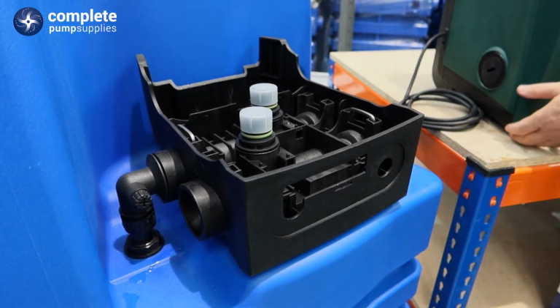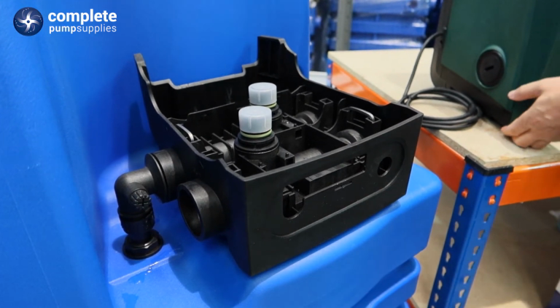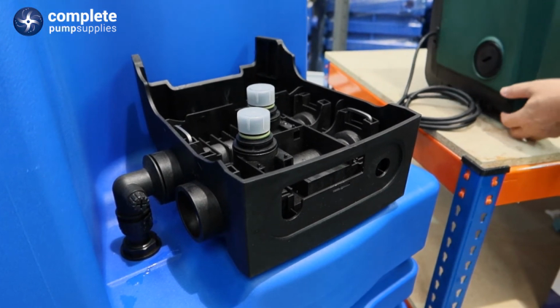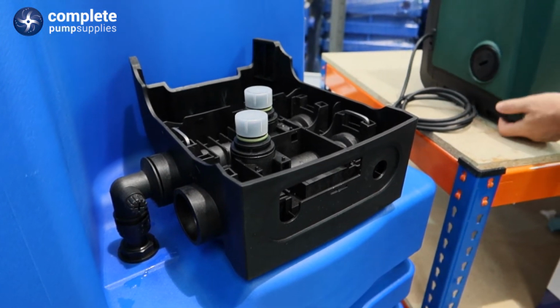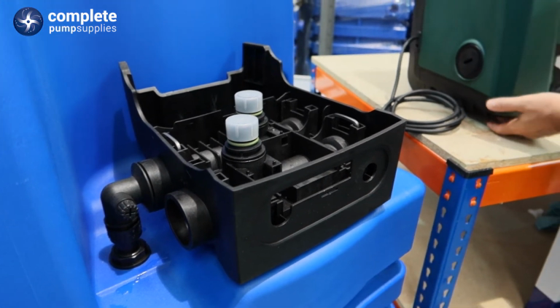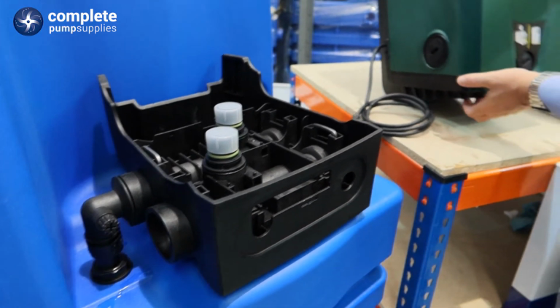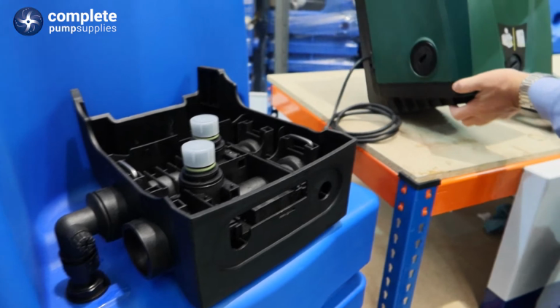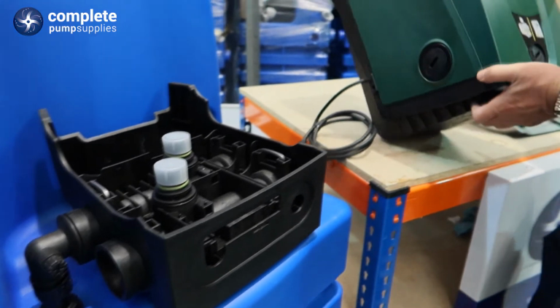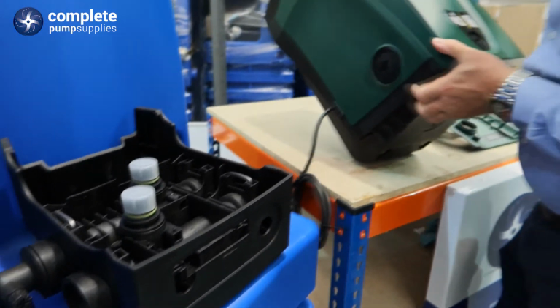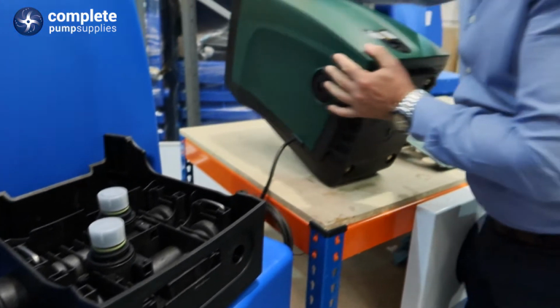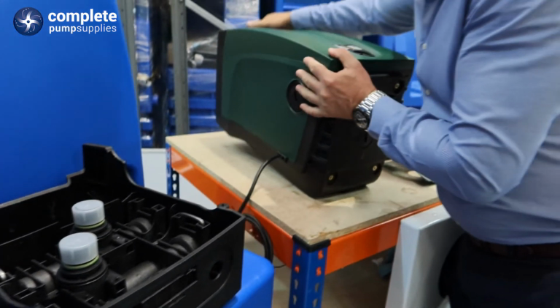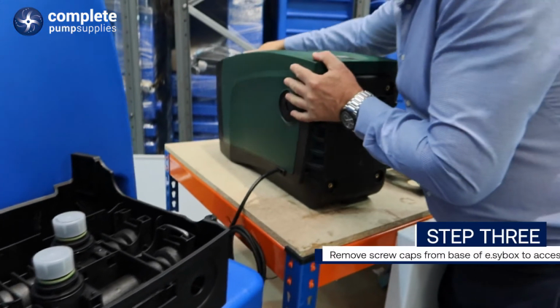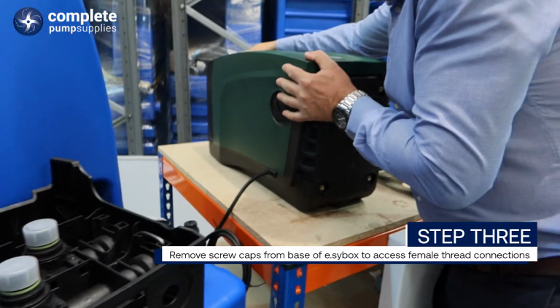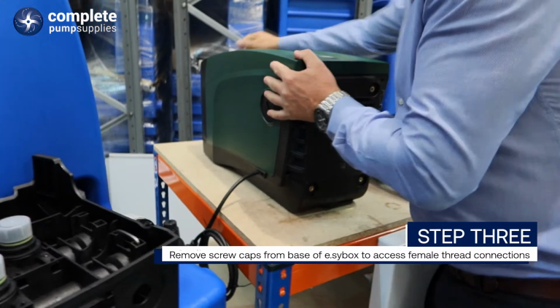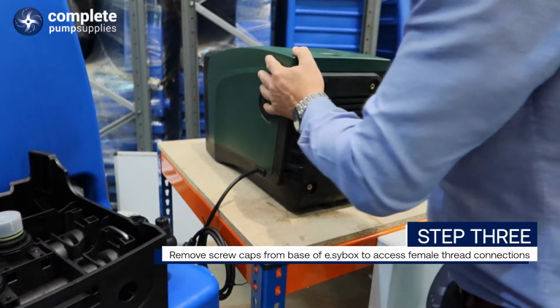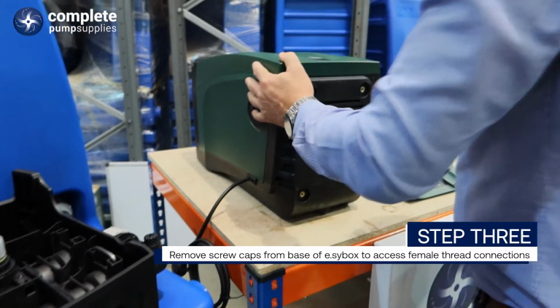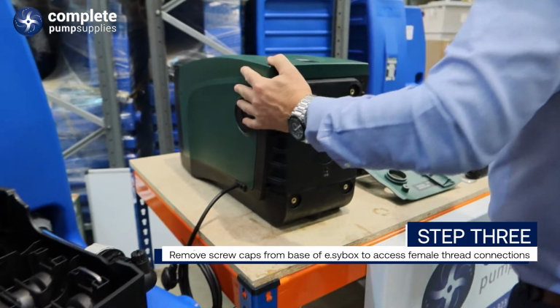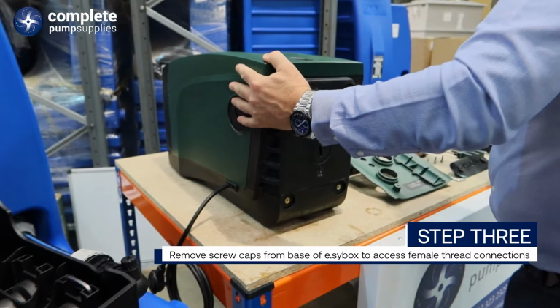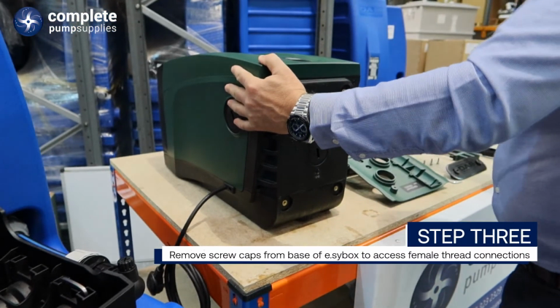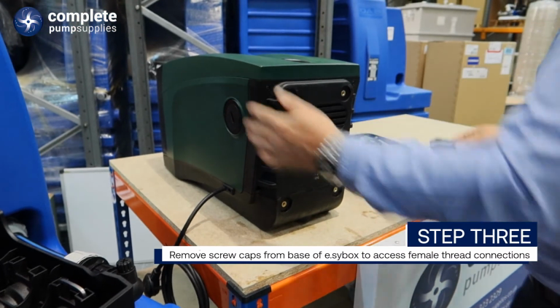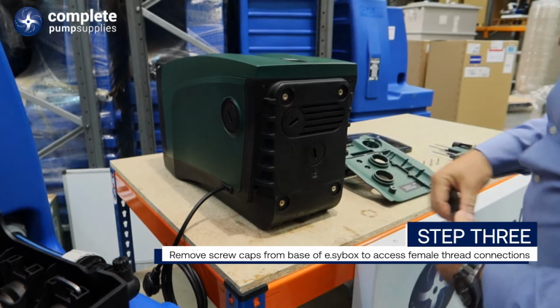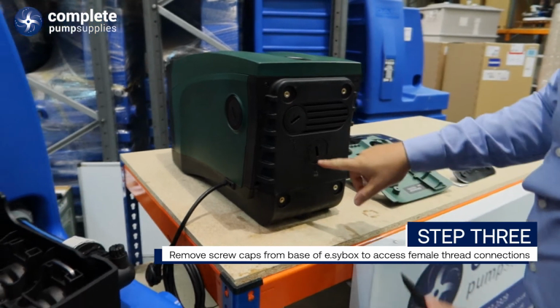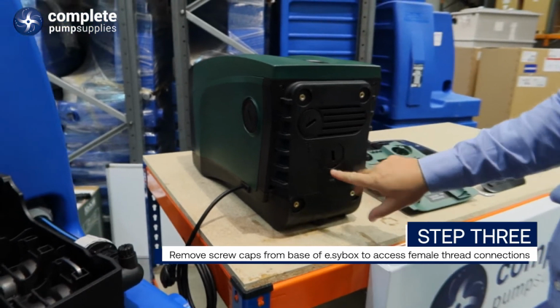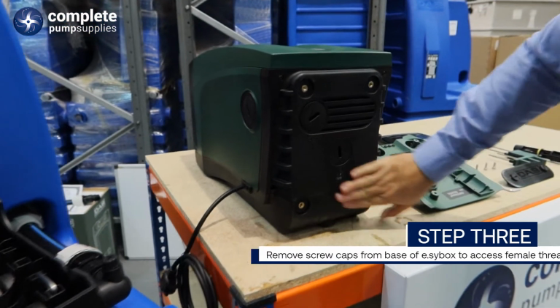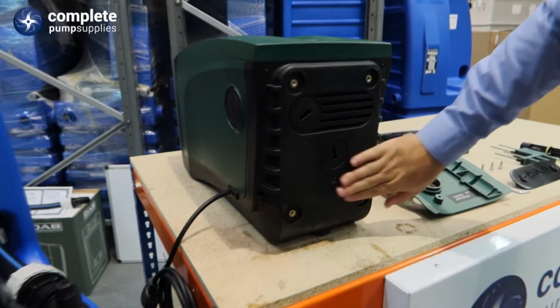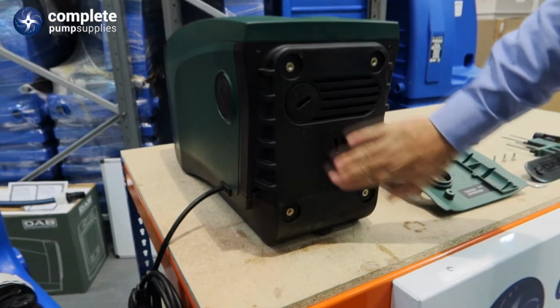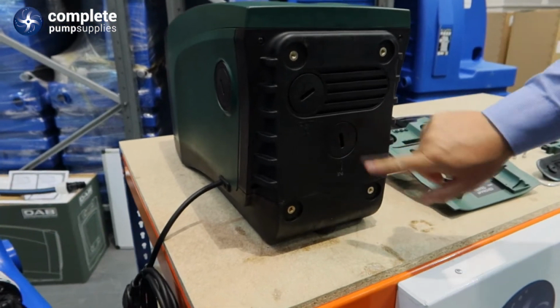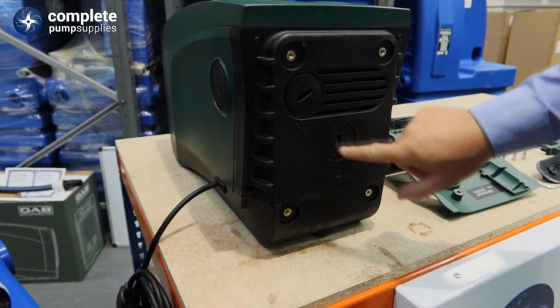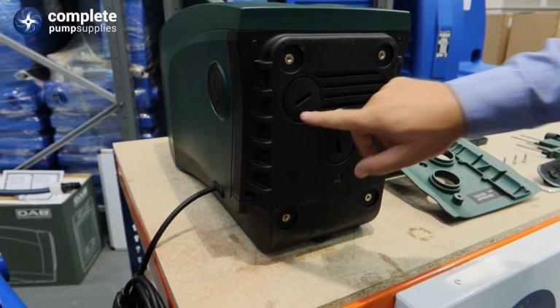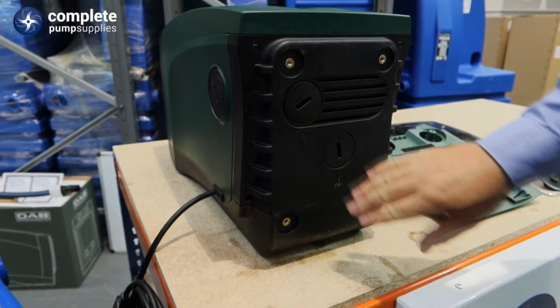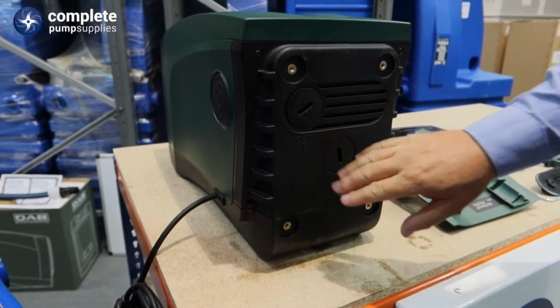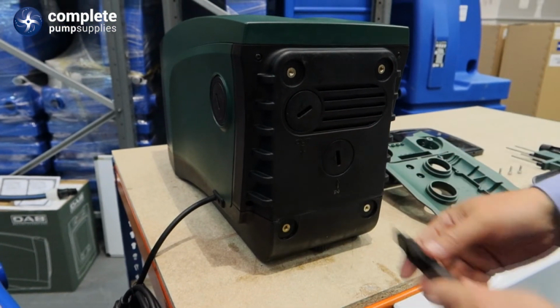Turn the EasyBox on its back. I am removing the screws where the inlet and outlet connections are.